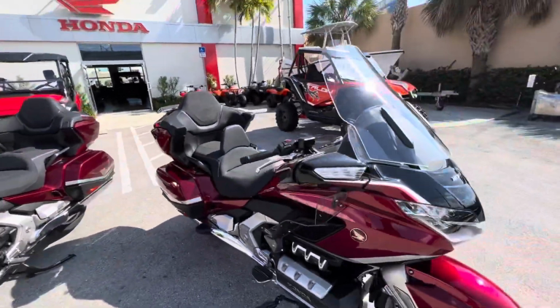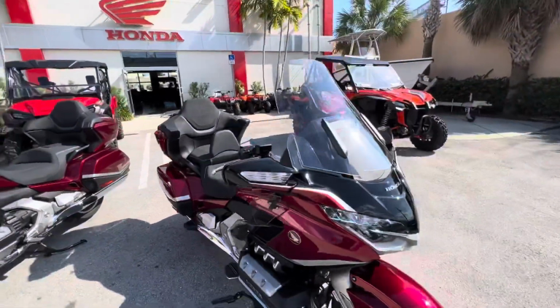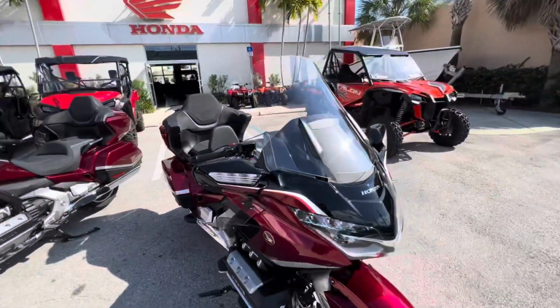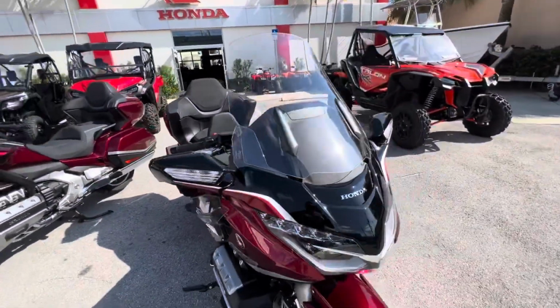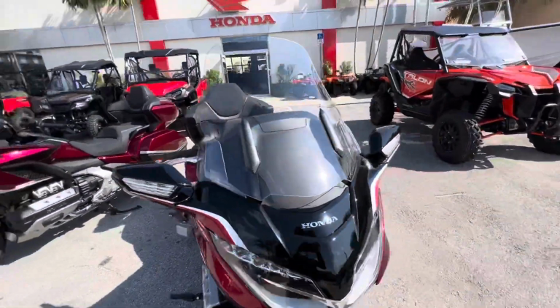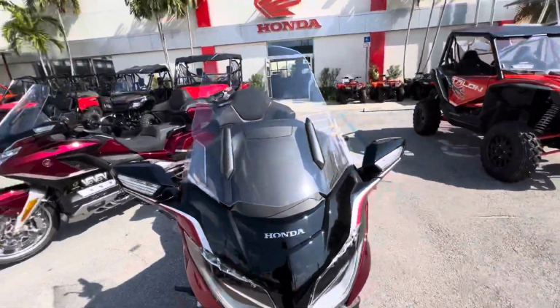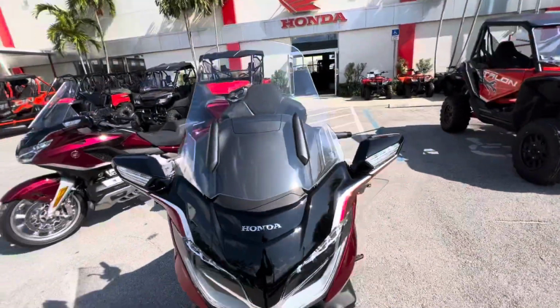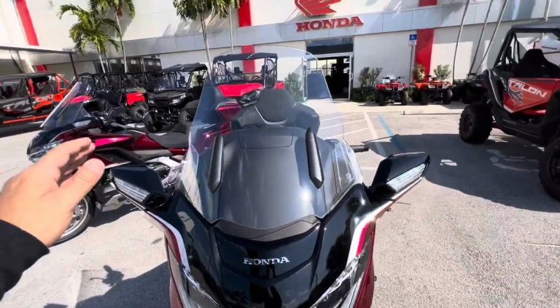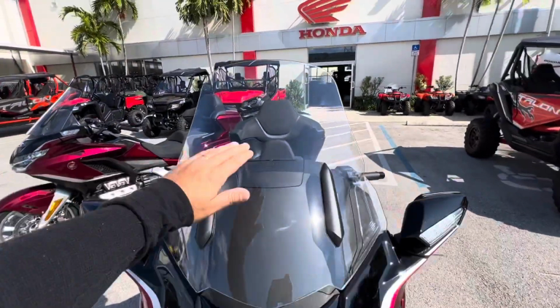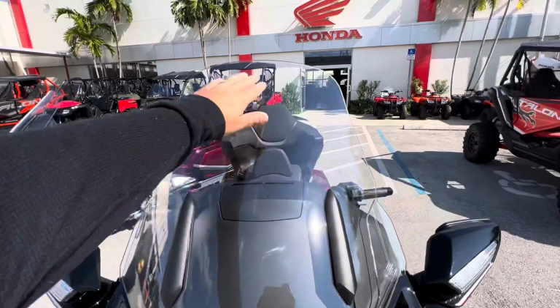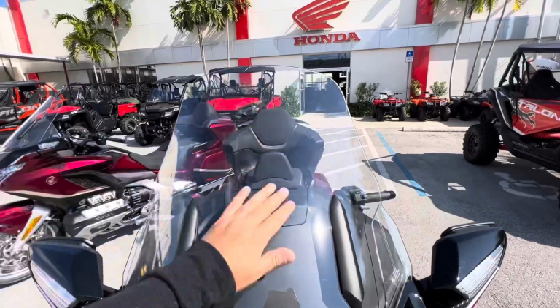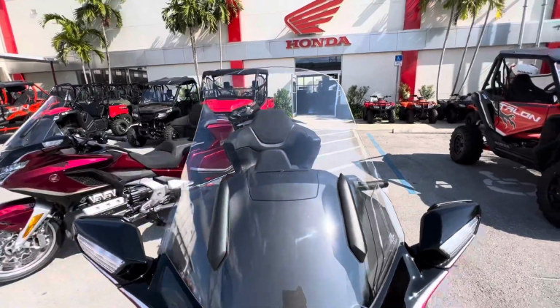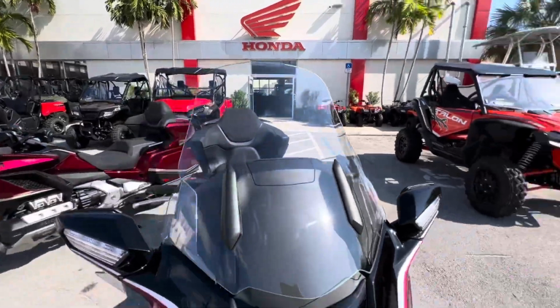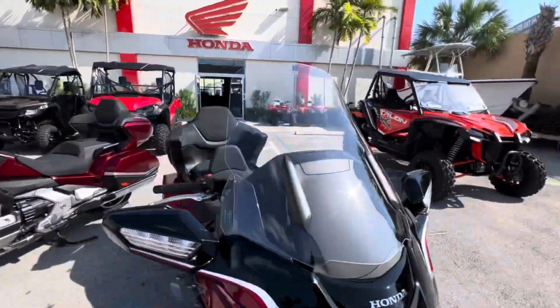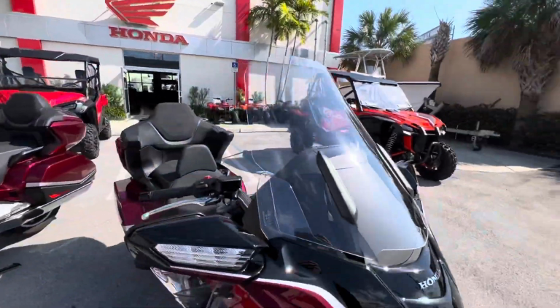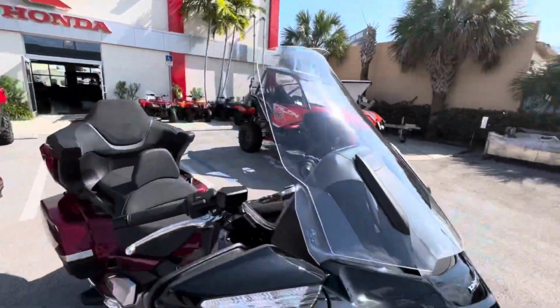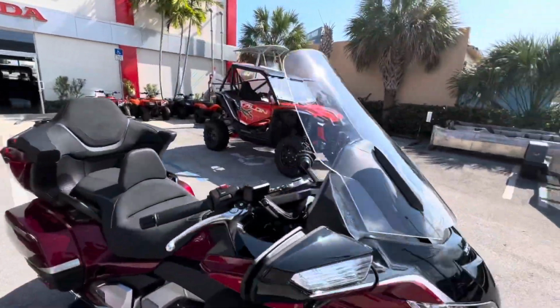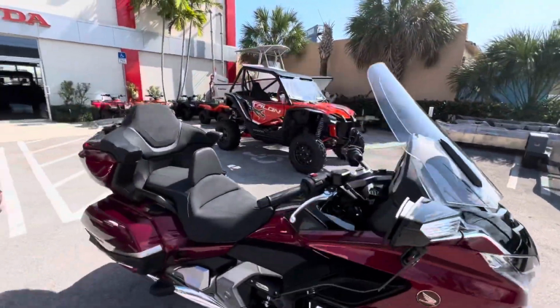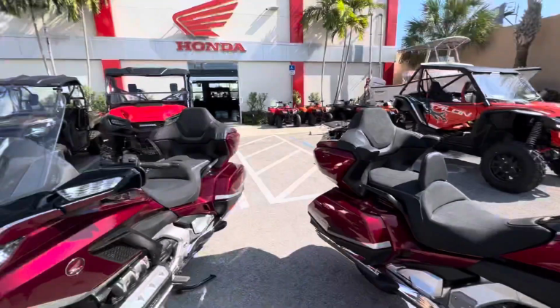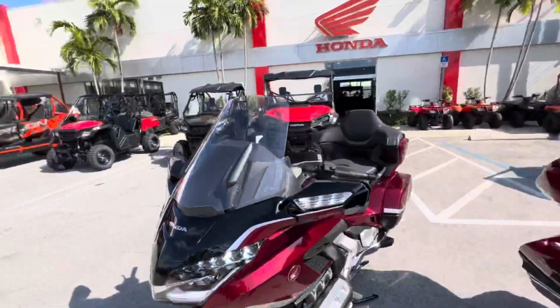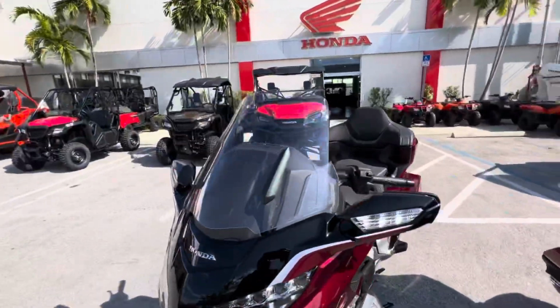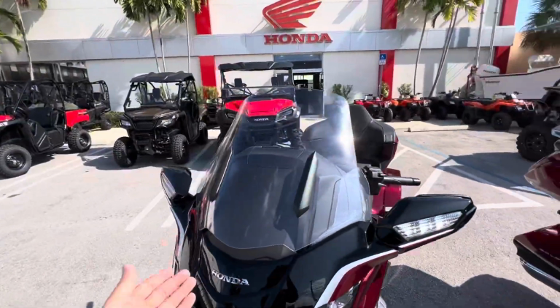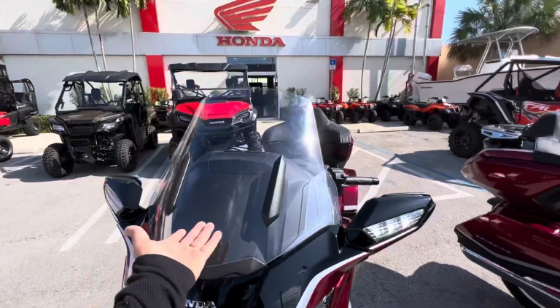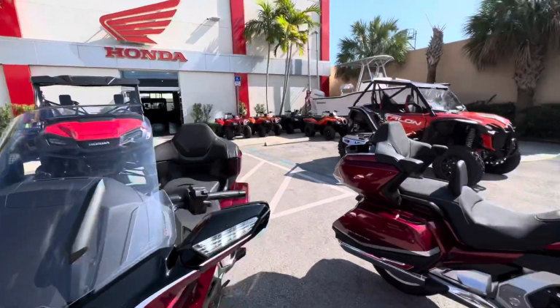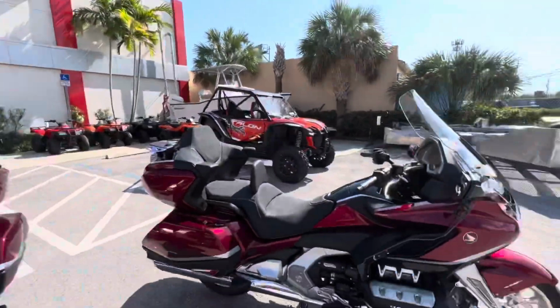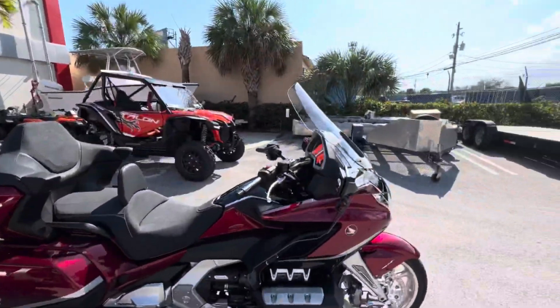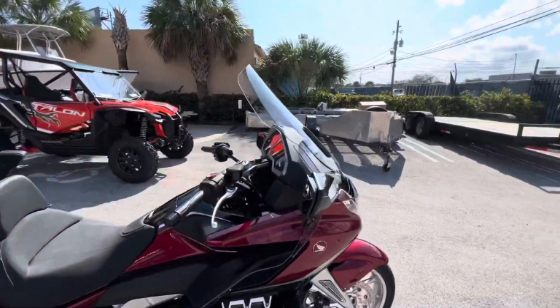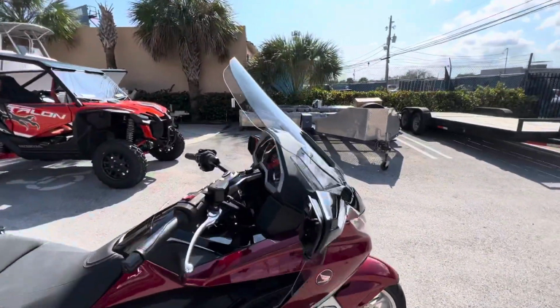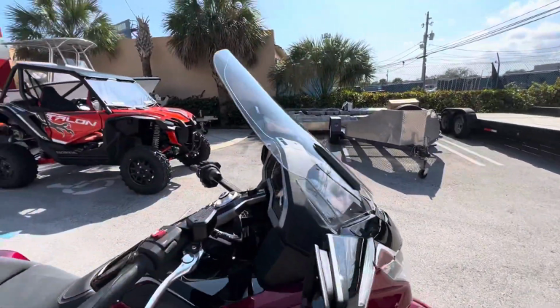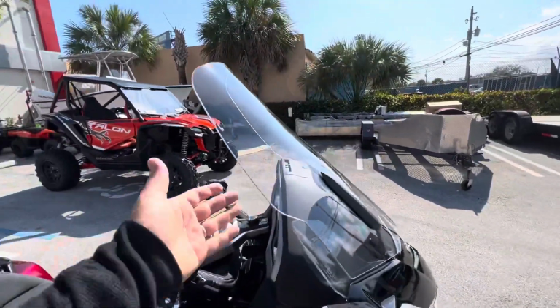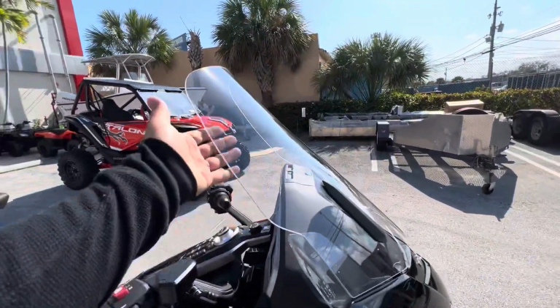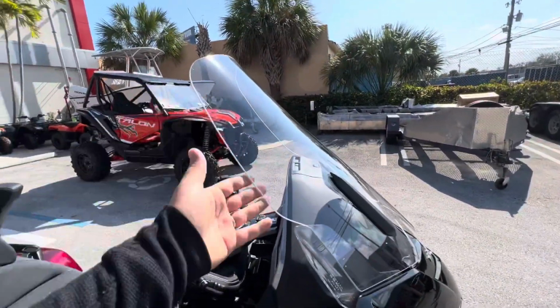First up, when you're on the highway in the rain, you're going to want a high windshield. You can see right now, you and your passenger are going to be safe from the wind and the debris. You might even be riding with no sunglasses on if you're wearing this.